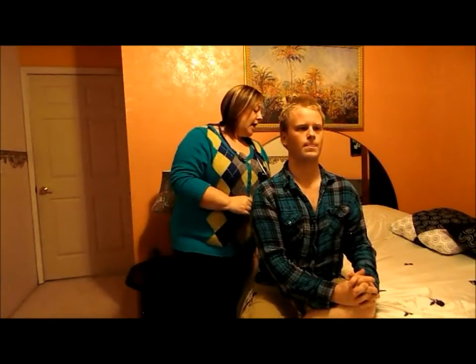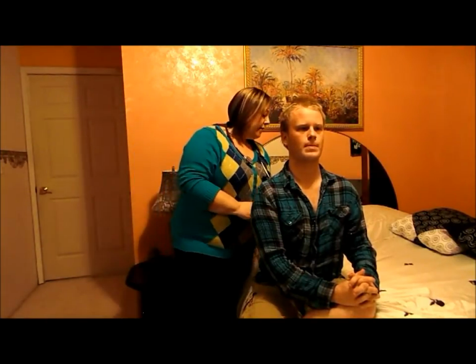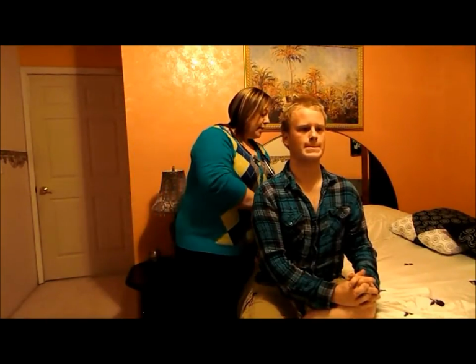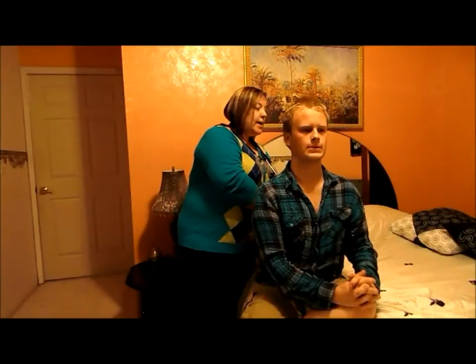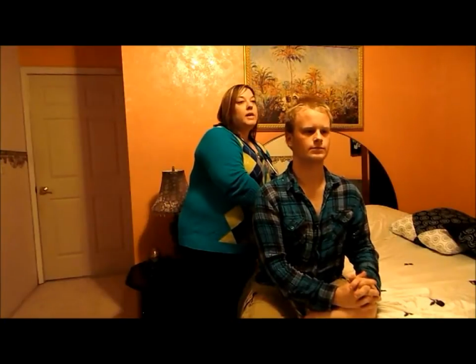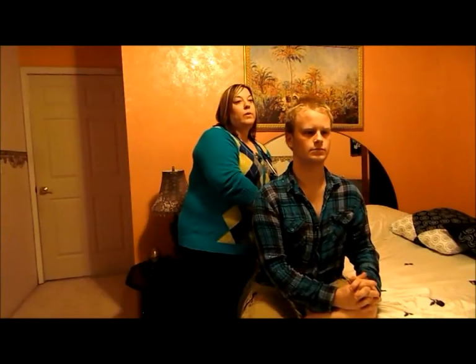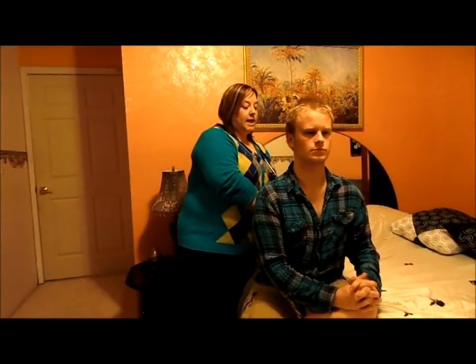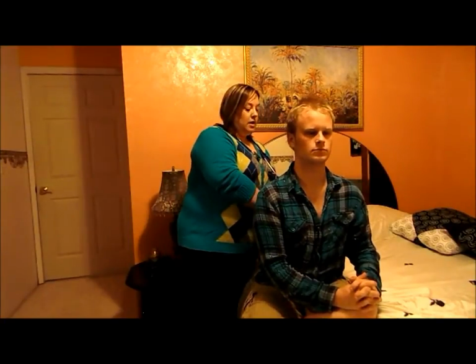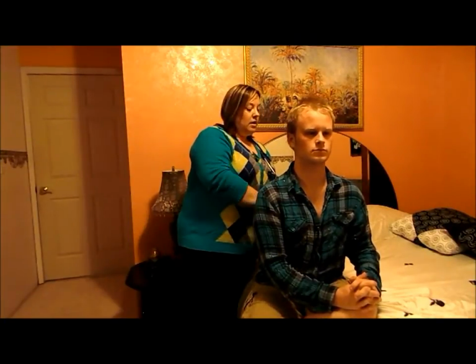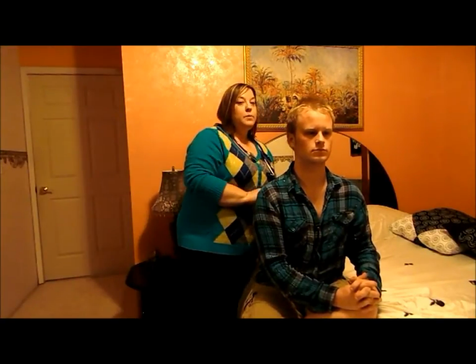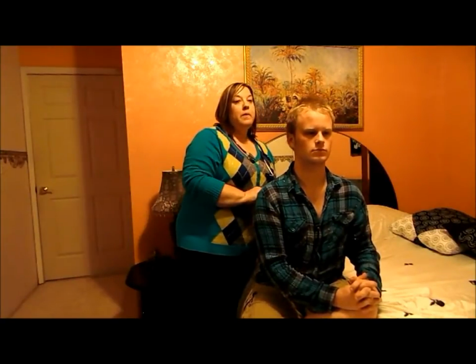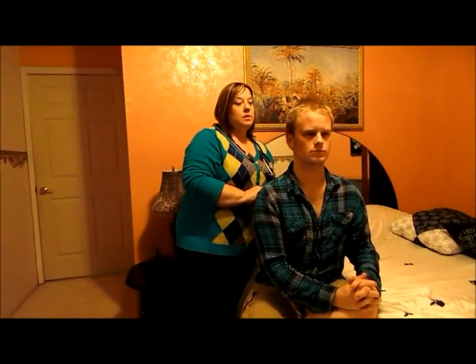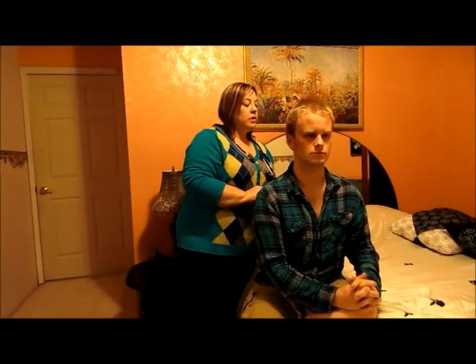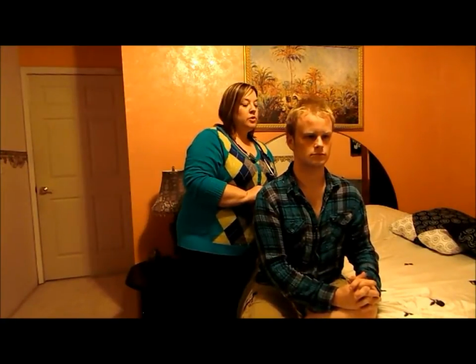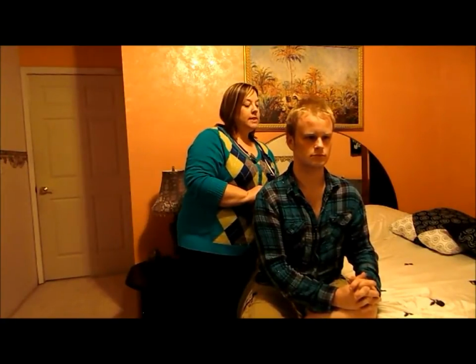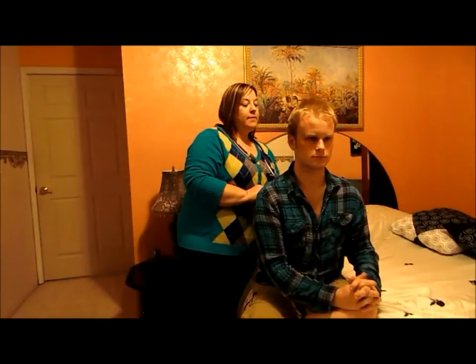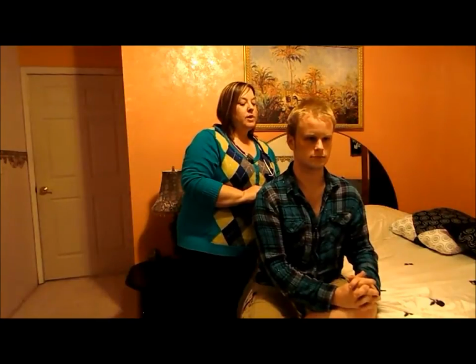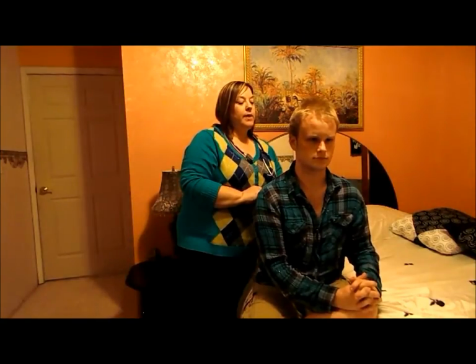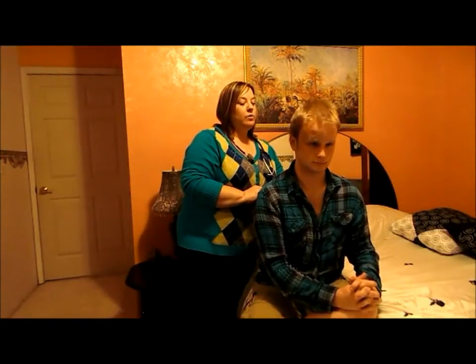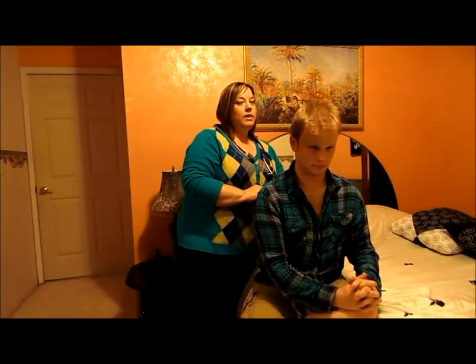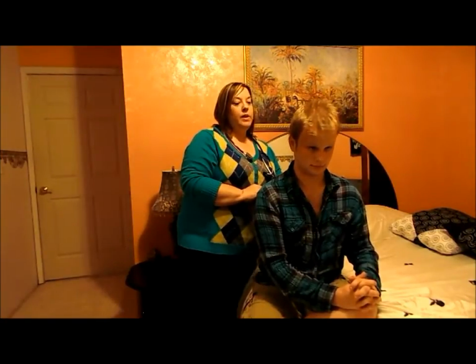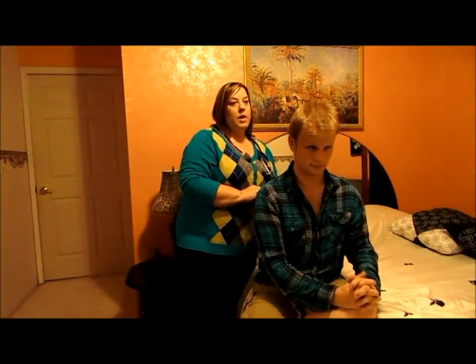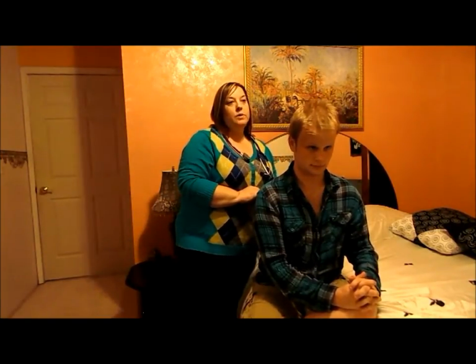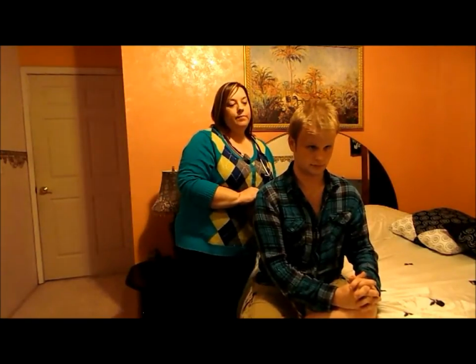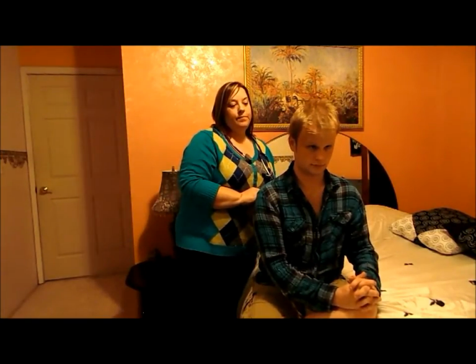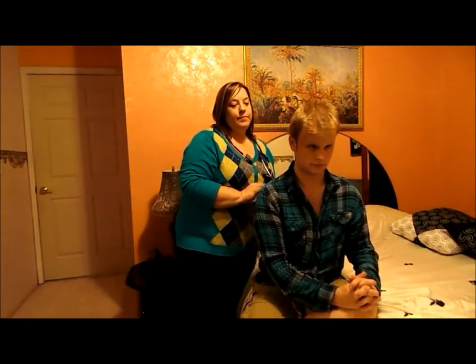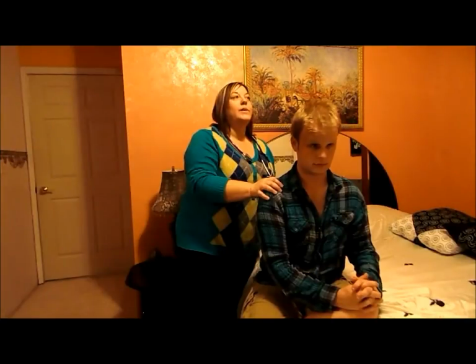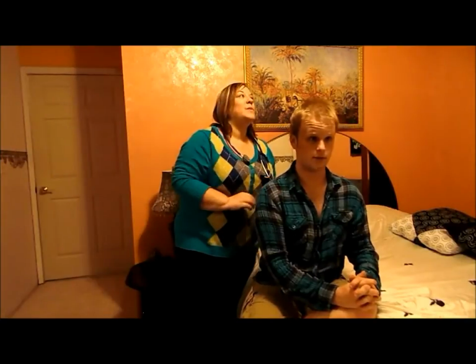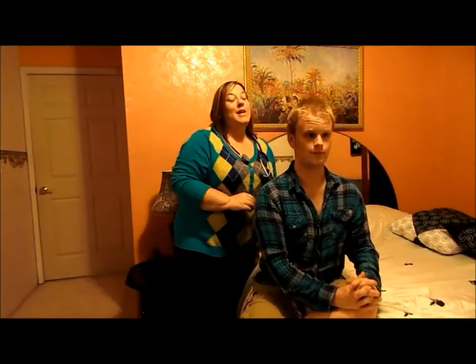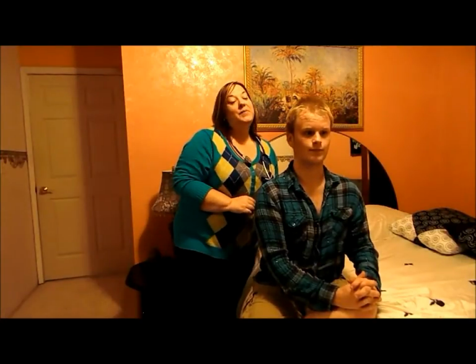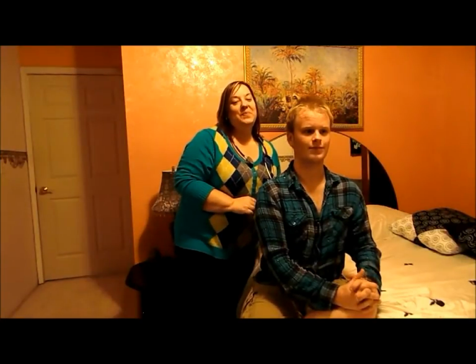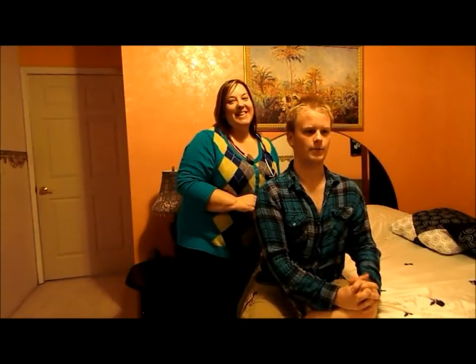I'm going to feel his spine looking for any lumps or bumps, curvatures in his spine, and check for any pain or swelling. No pain or swelling.